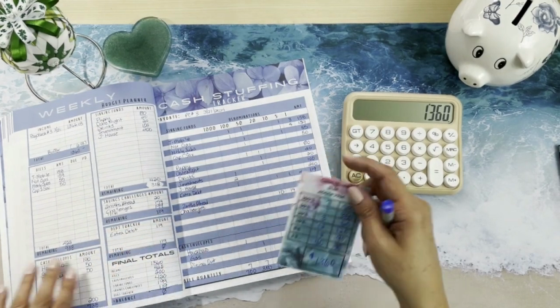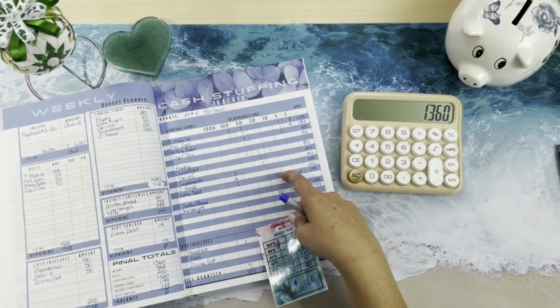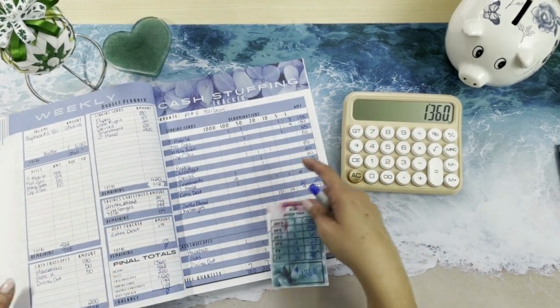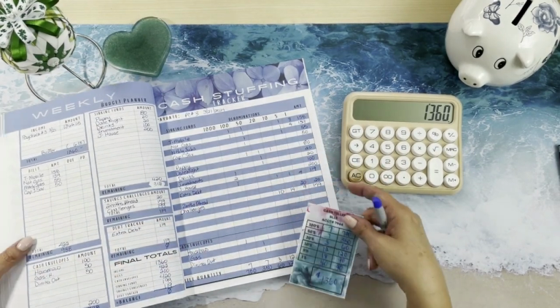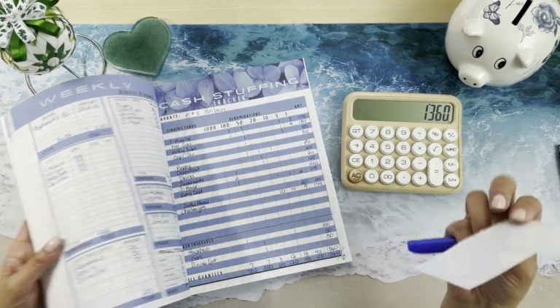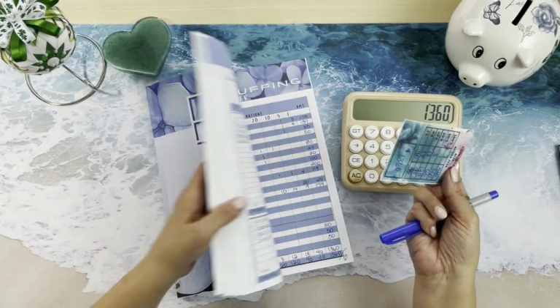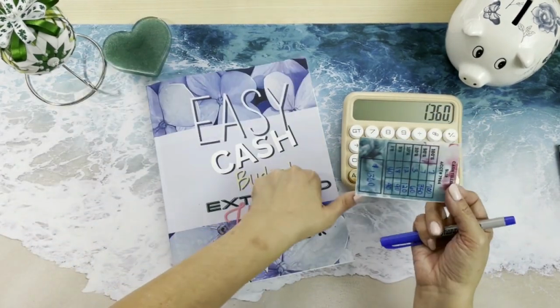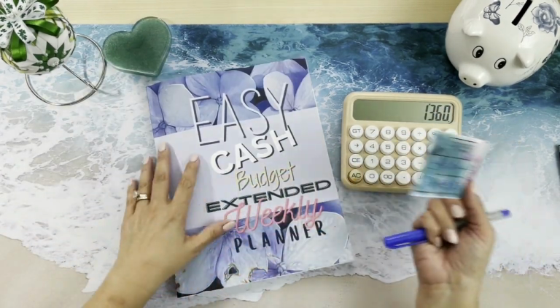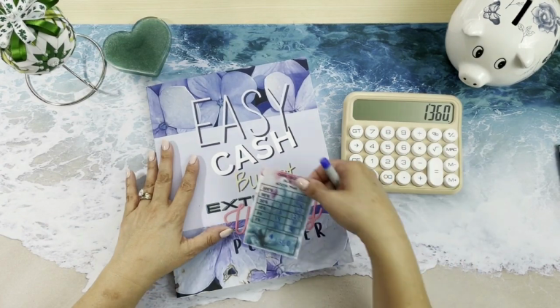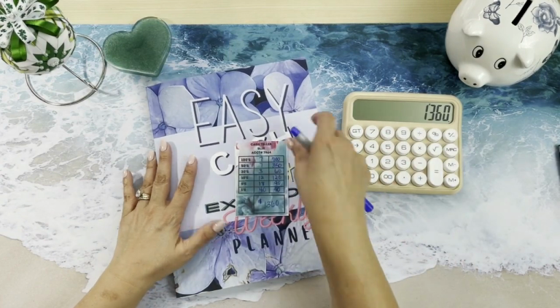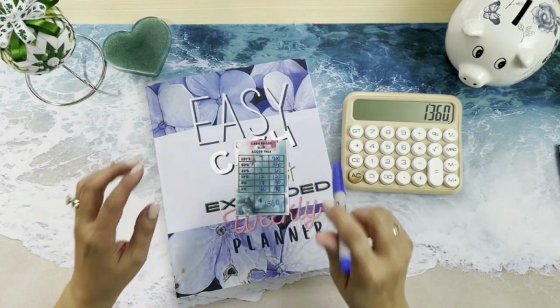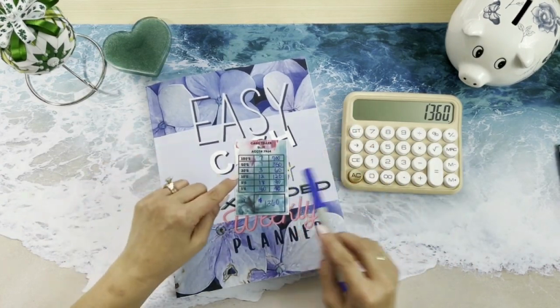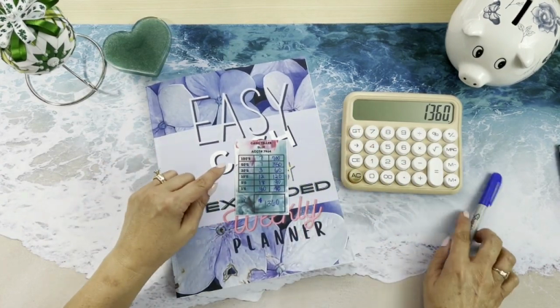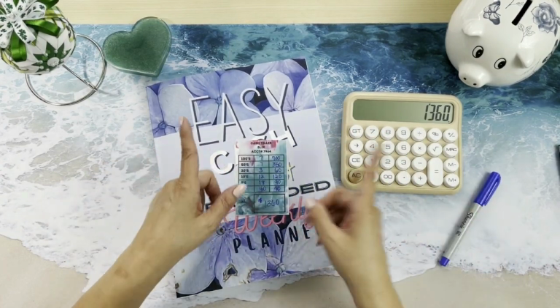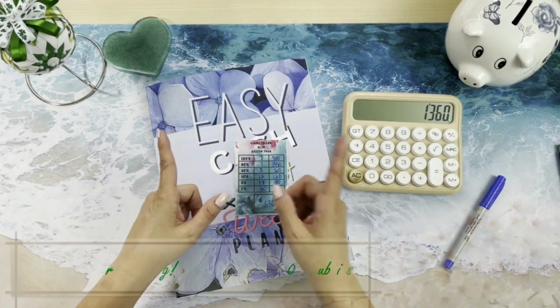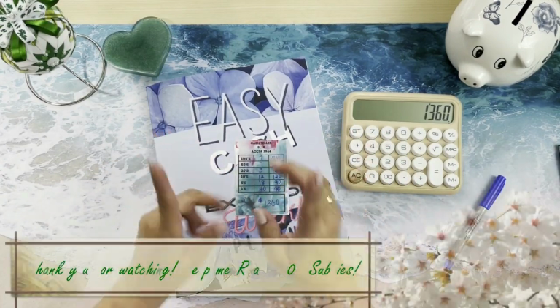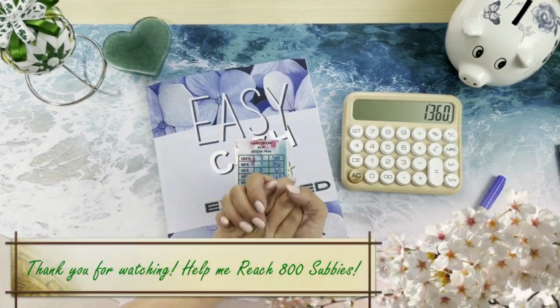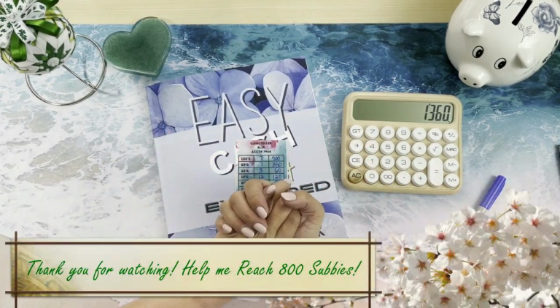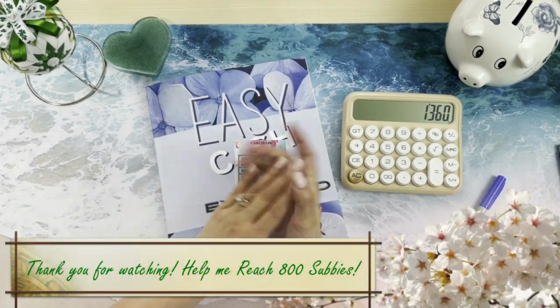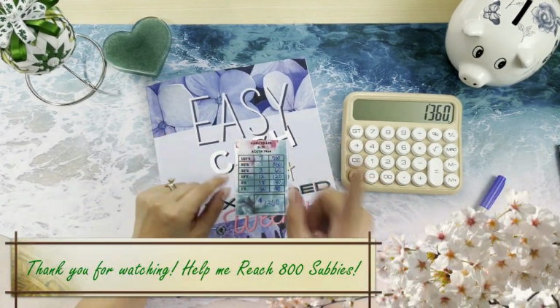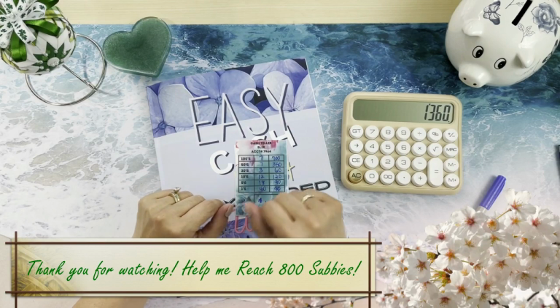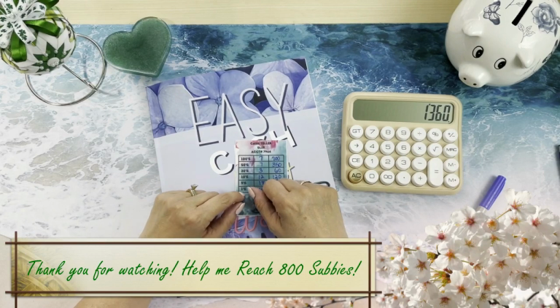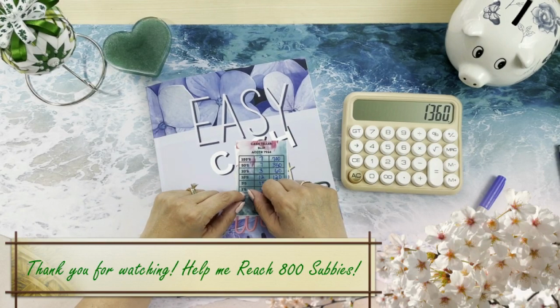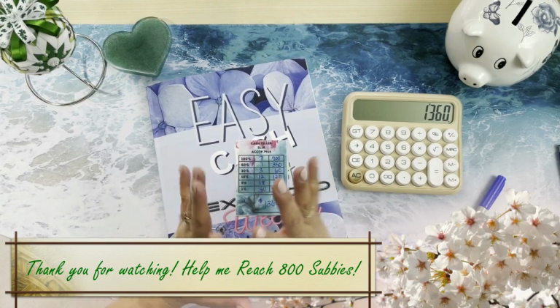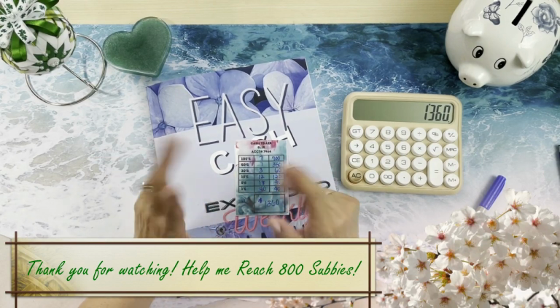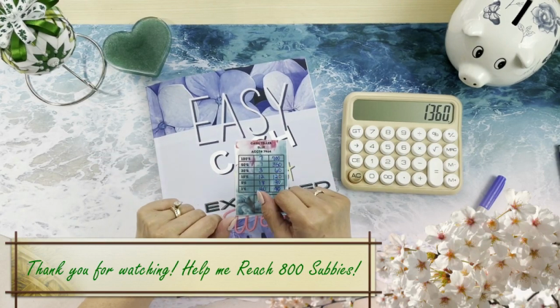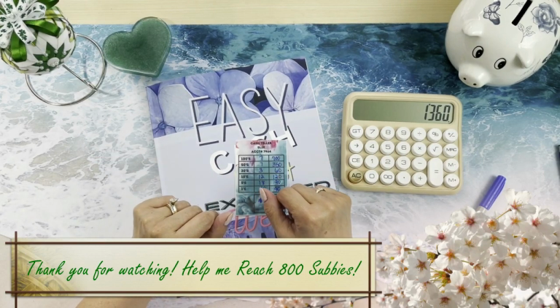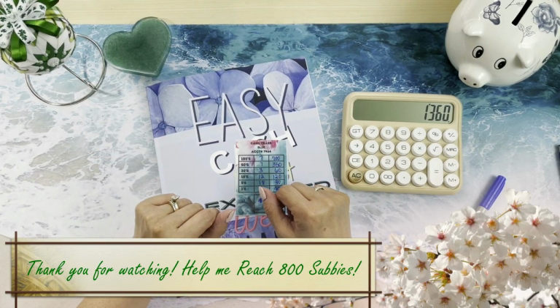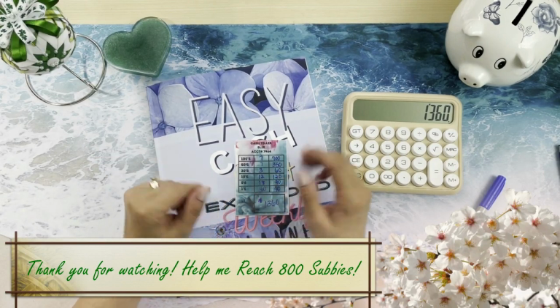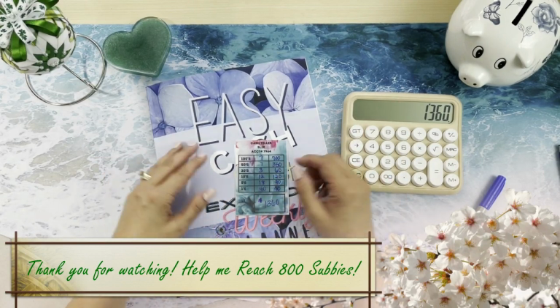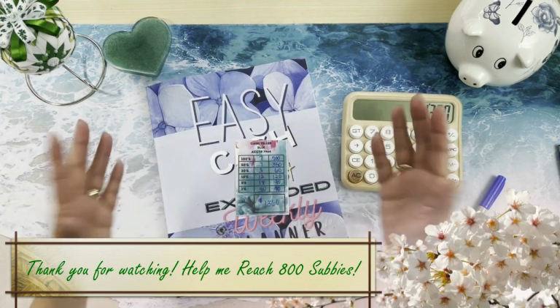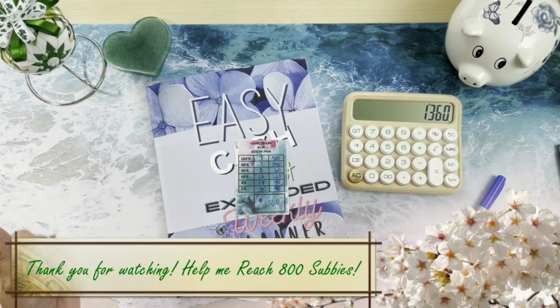So there is our budget. I'm going to go to the bank, get the money out, and then my next video is going to be our sinking funds video. Look forward to that and I'll see you in the next one. Thank you for watching. Bye everyone.